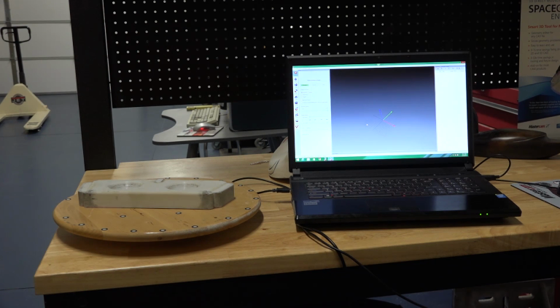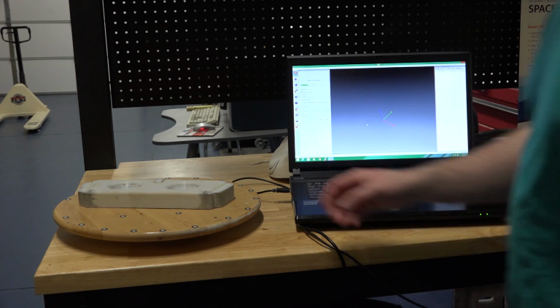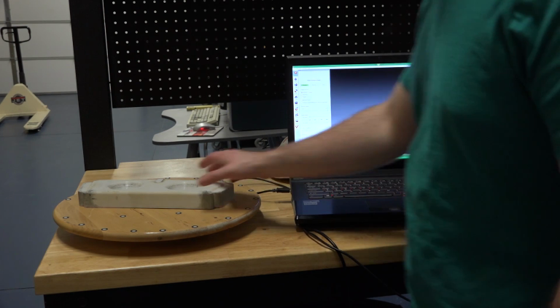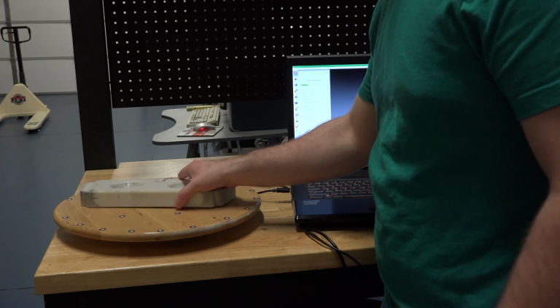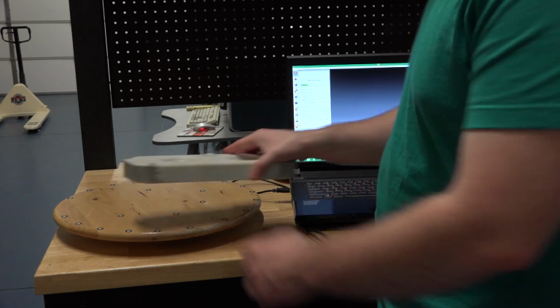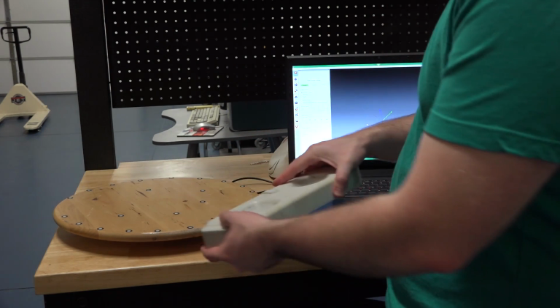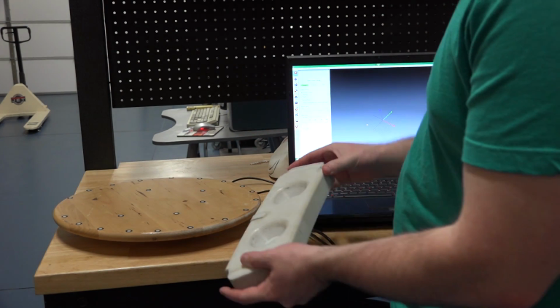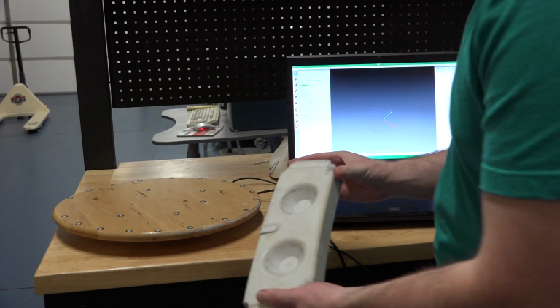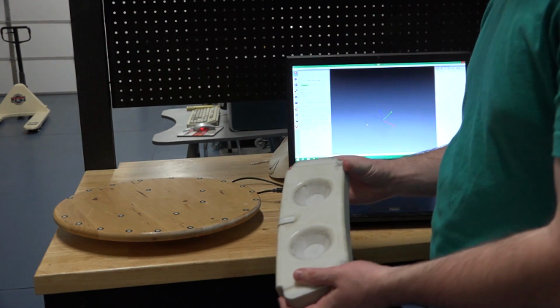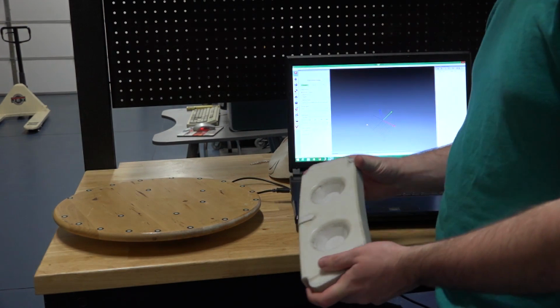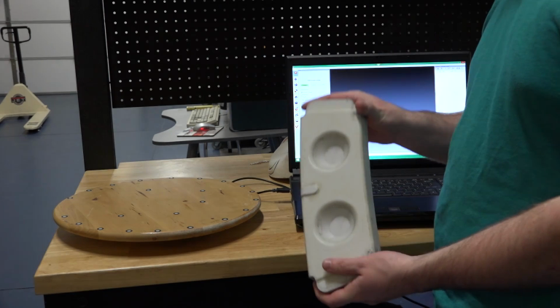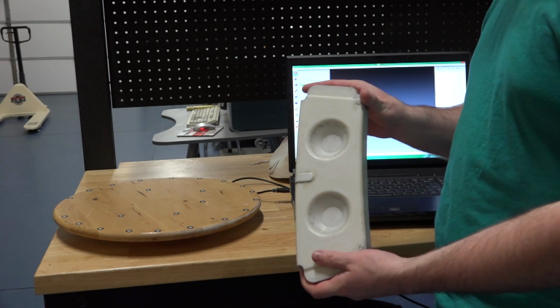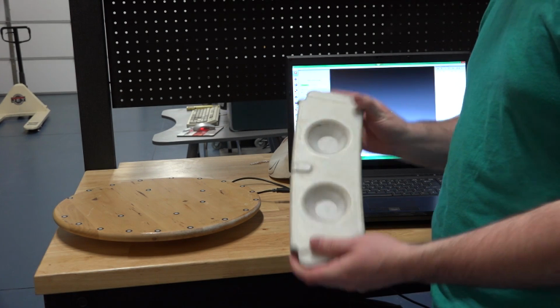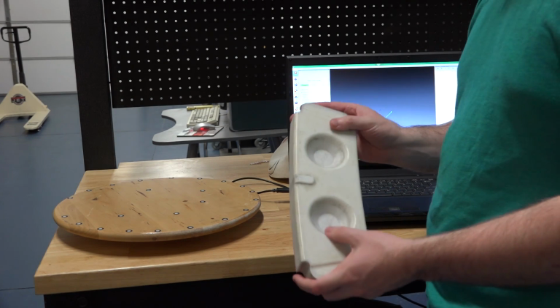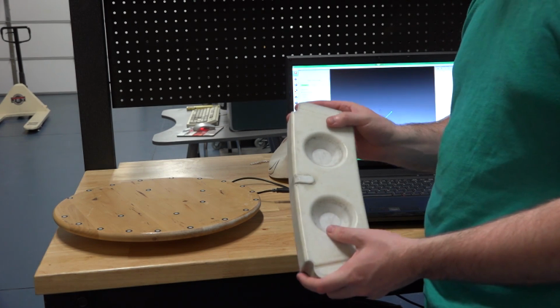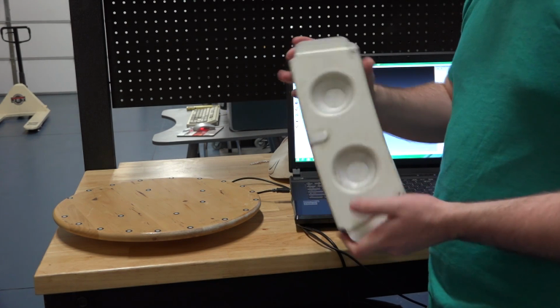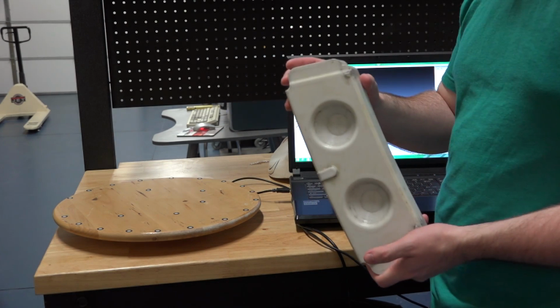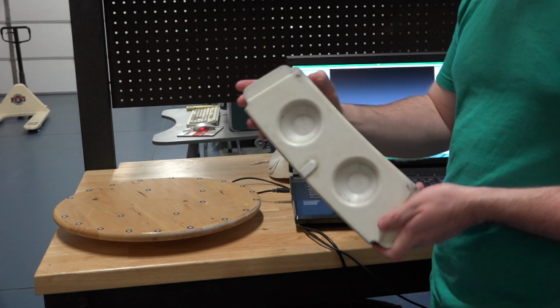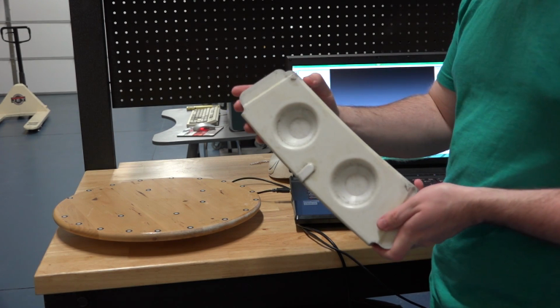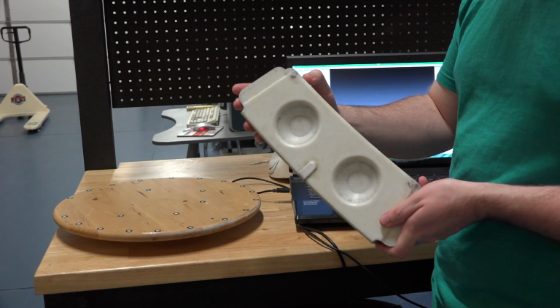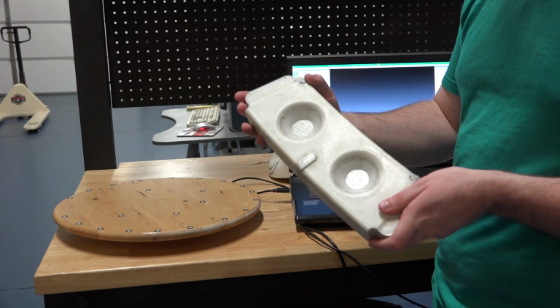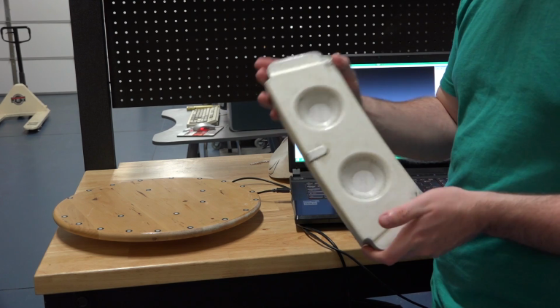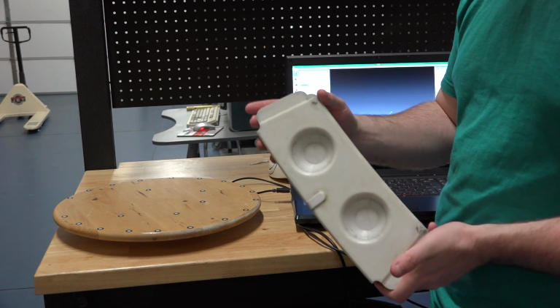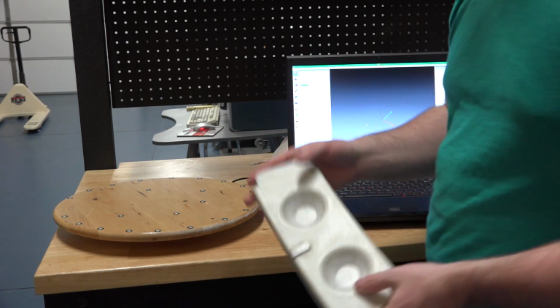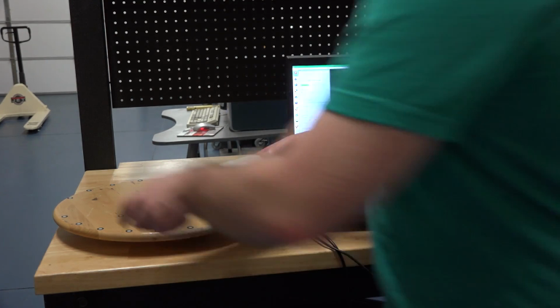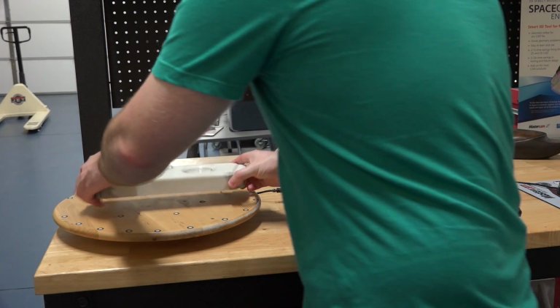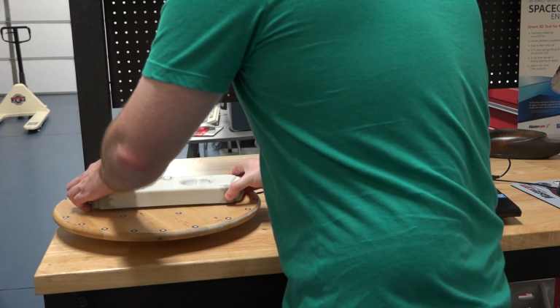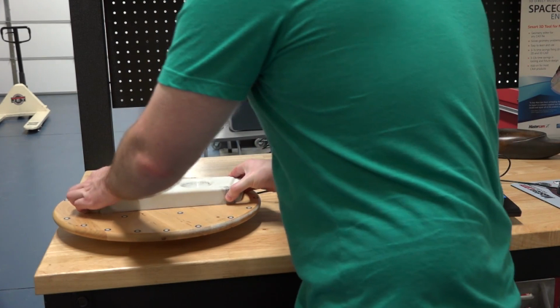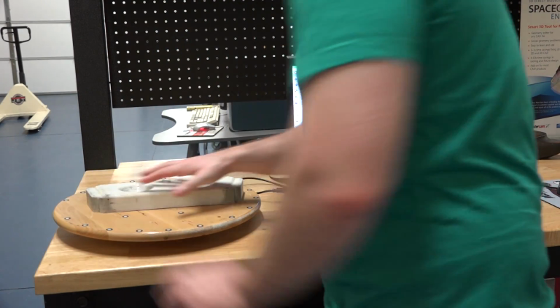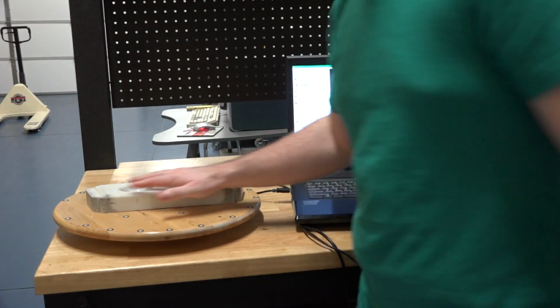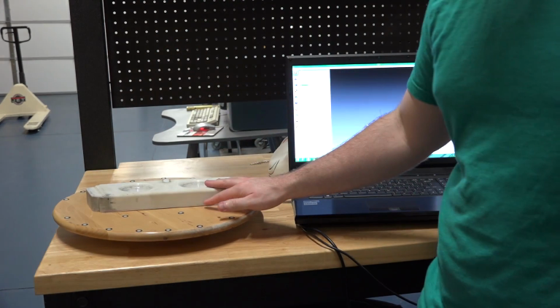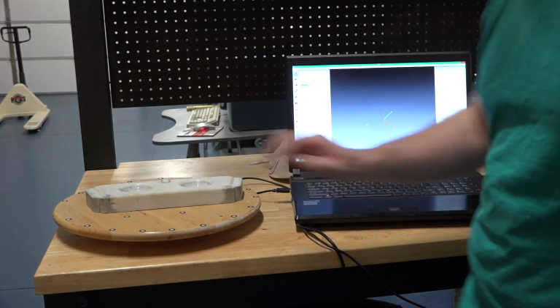Today I'm going to be going over the Artec EVA handheld scanner for reverse engineering complex parts. This is a piece of positive tooling for hydroforming aluminum. It would normally be kind of hard to inspect — you'd have to generate lots of different points on it.